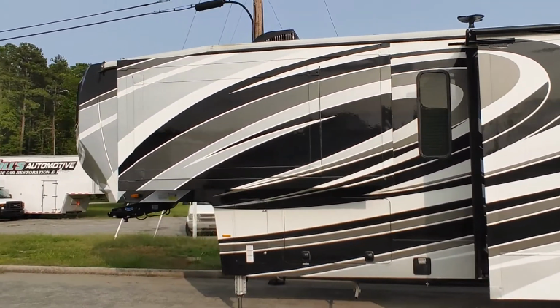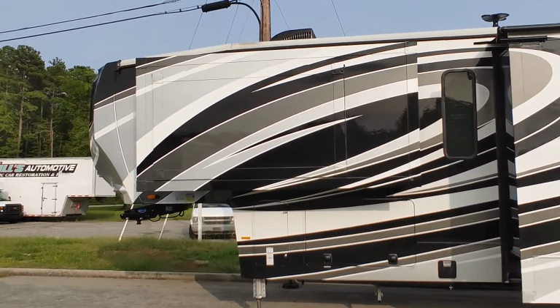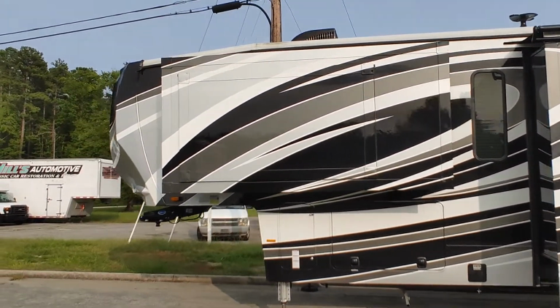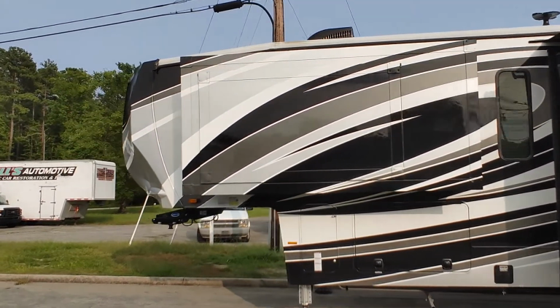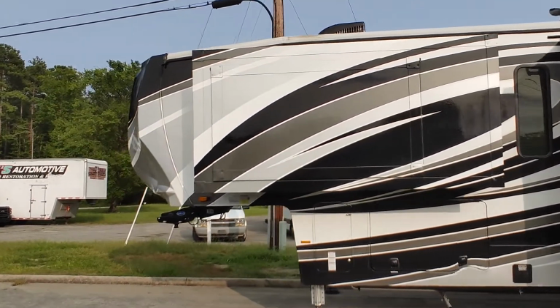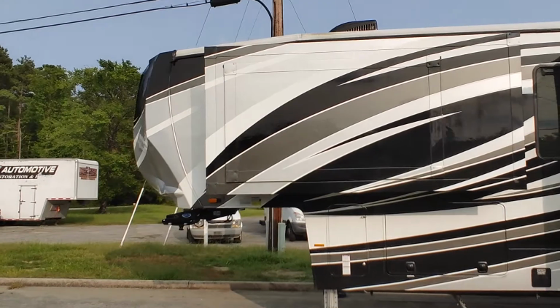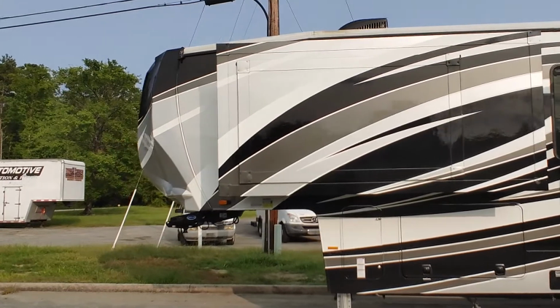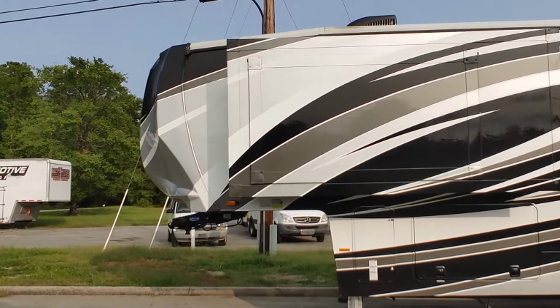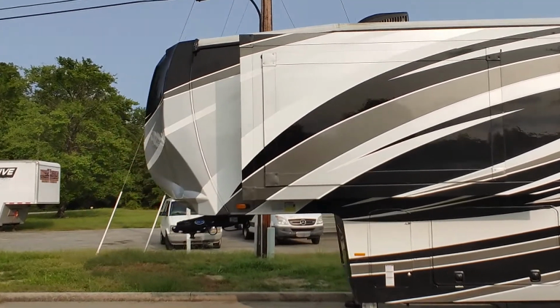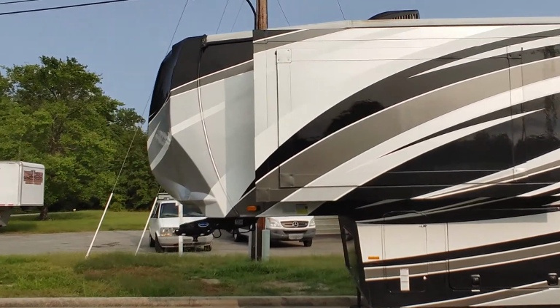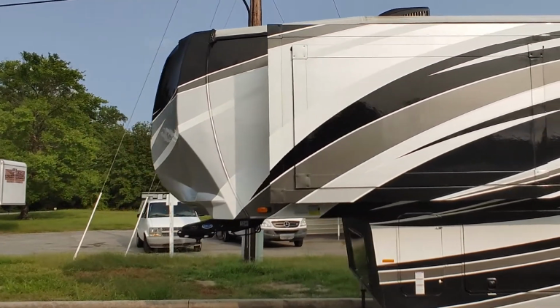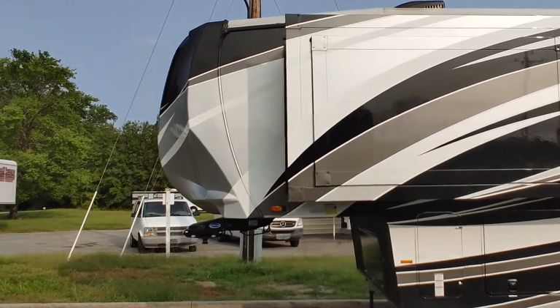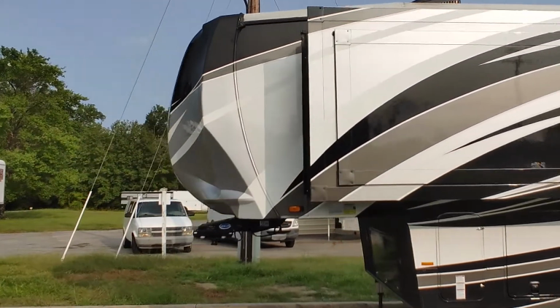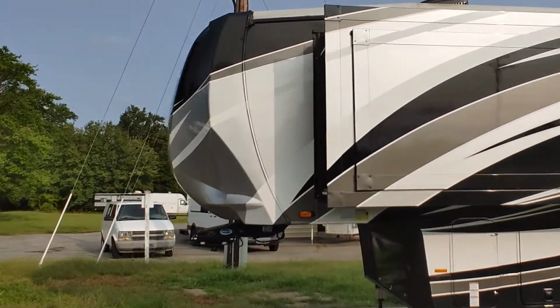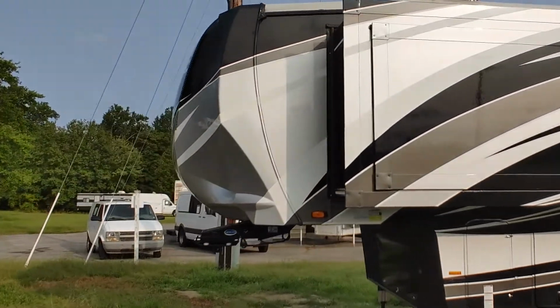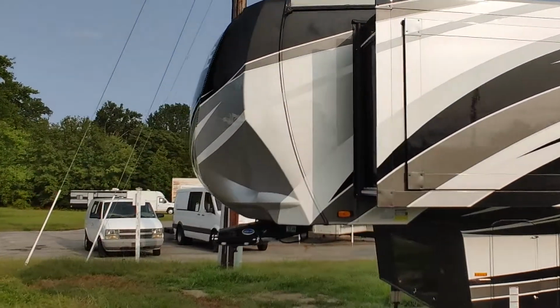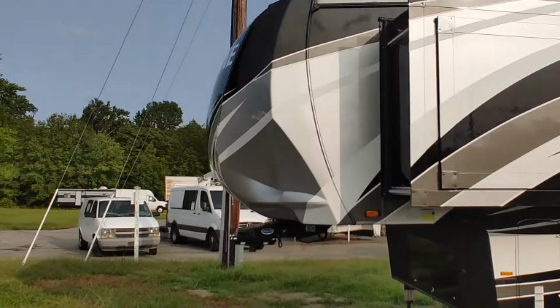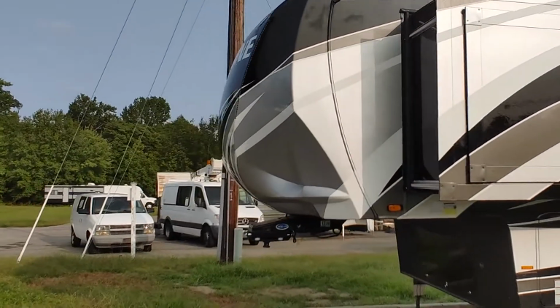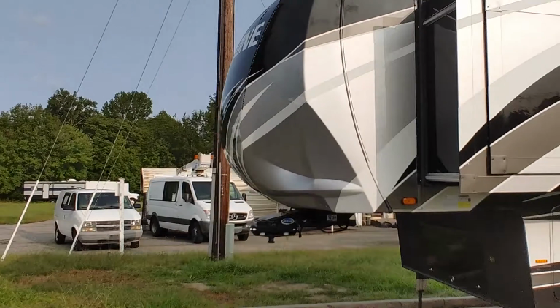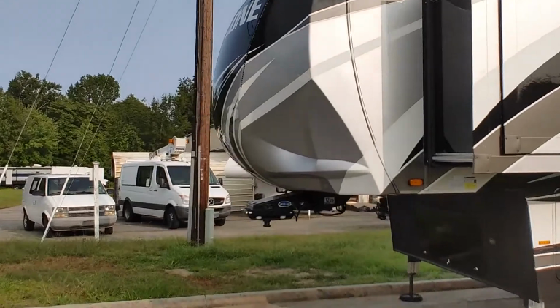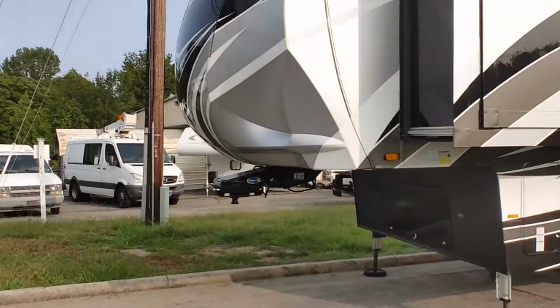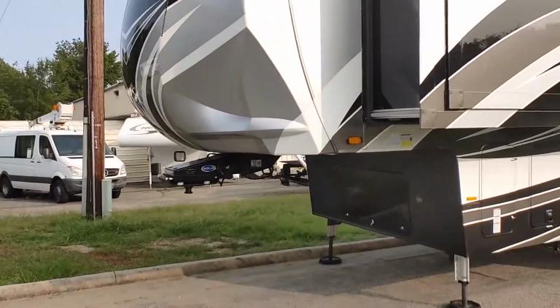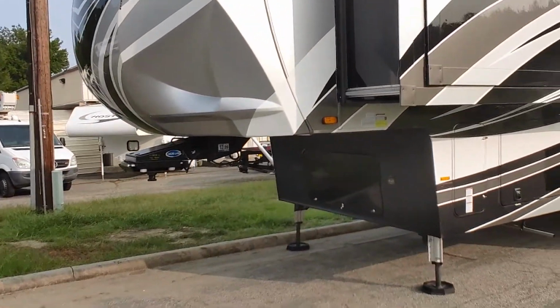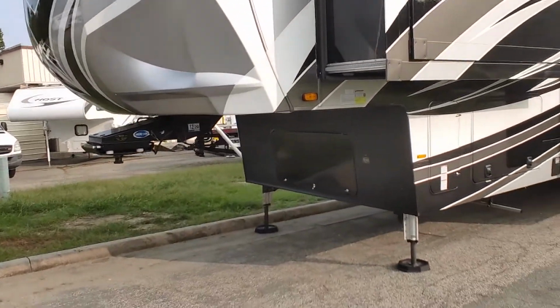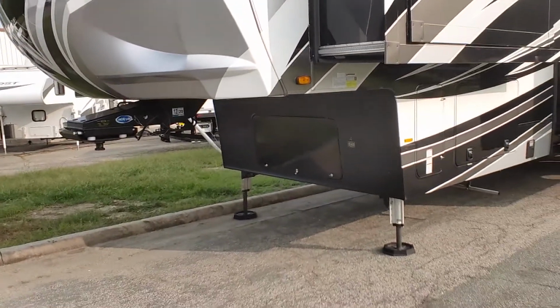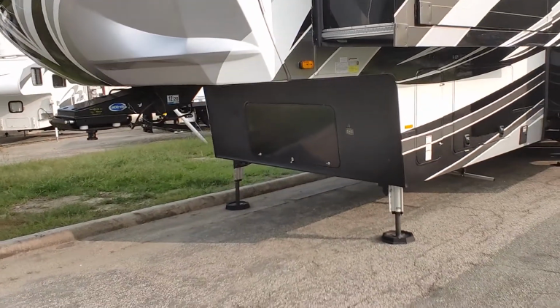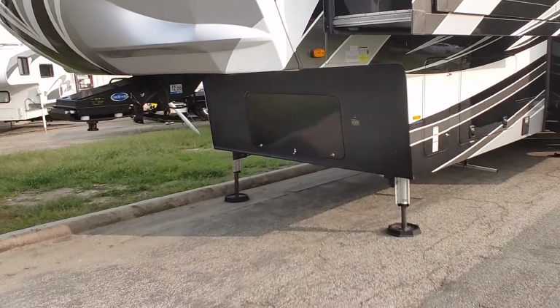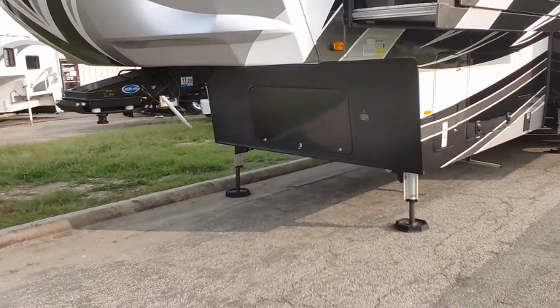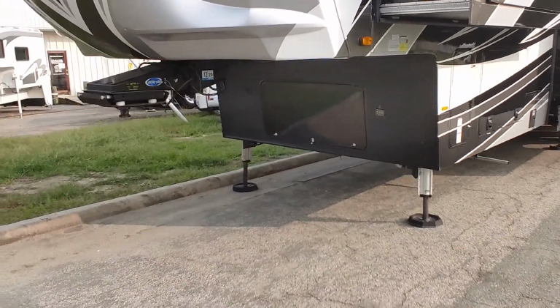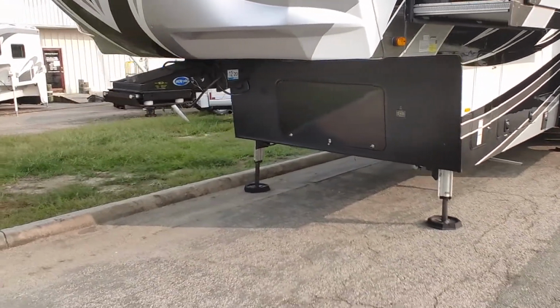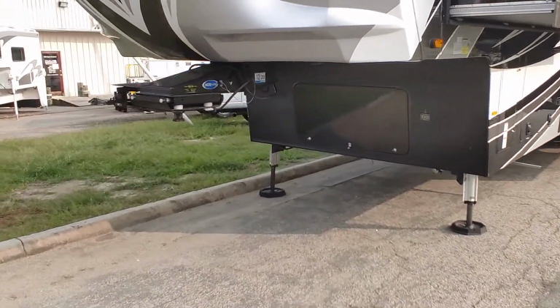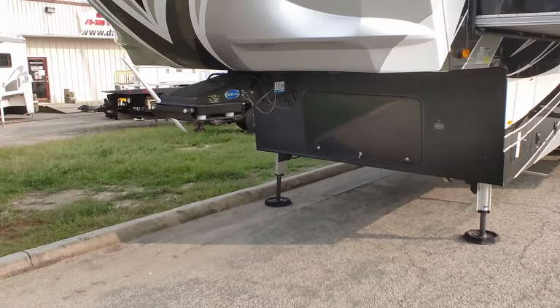This unit is totally self-contained as well. It has a solar panel on the side, and in the belly it has a generator, so you can take it completely off-grid.